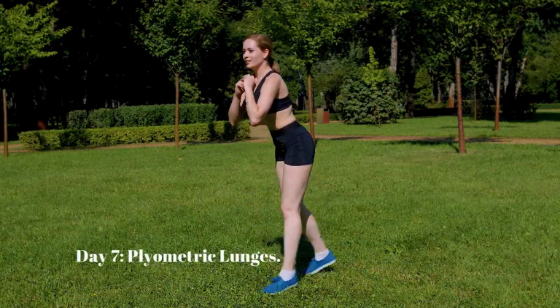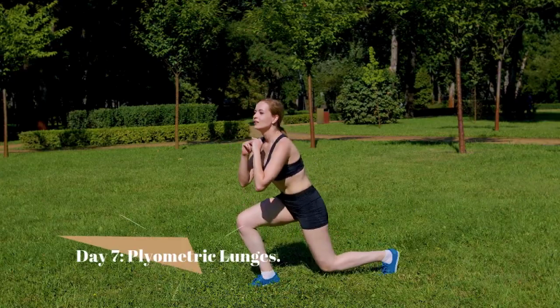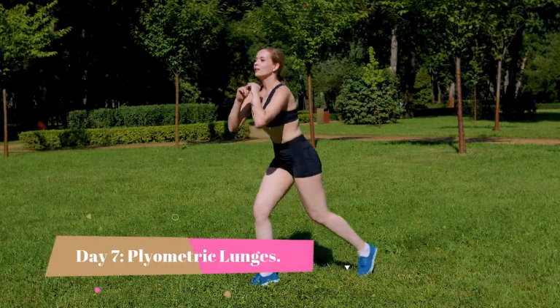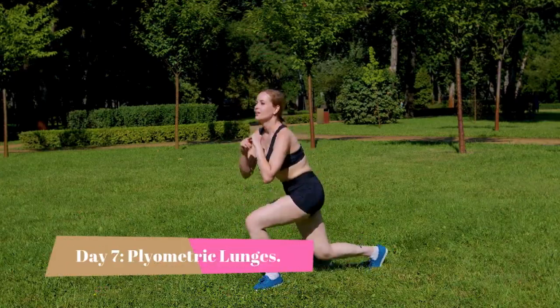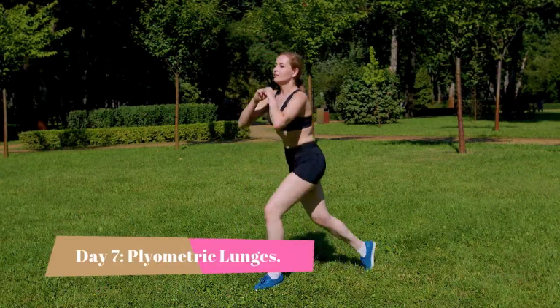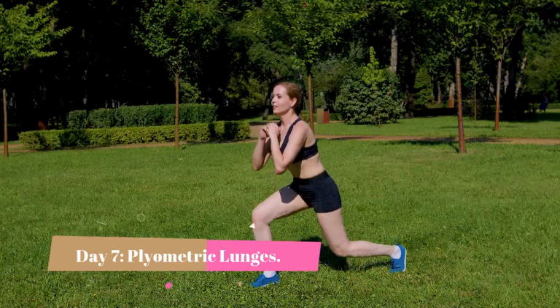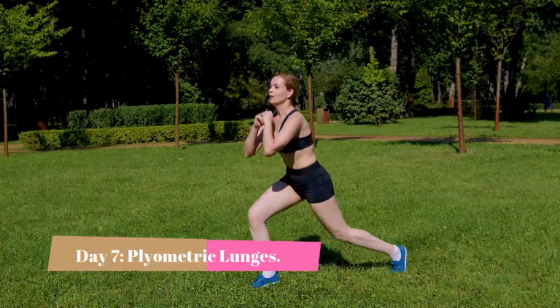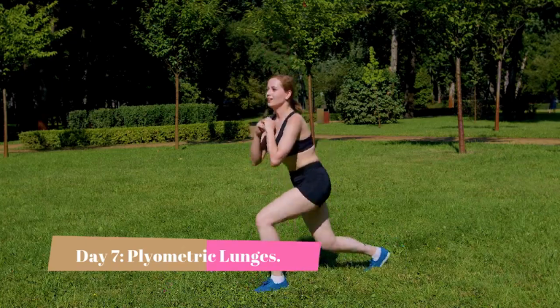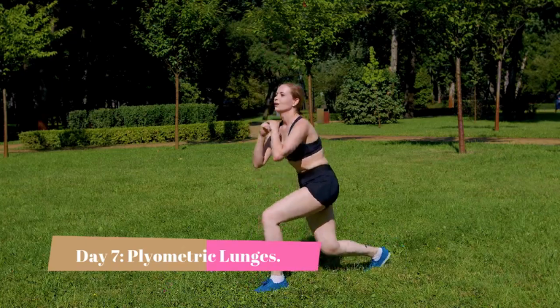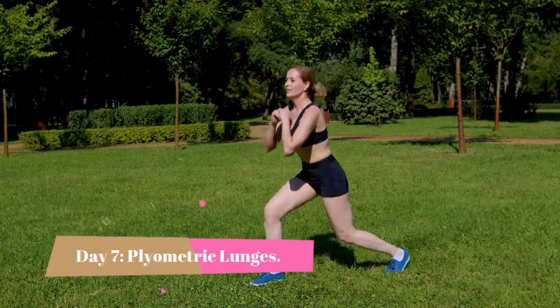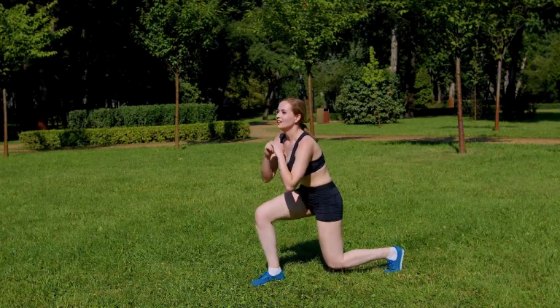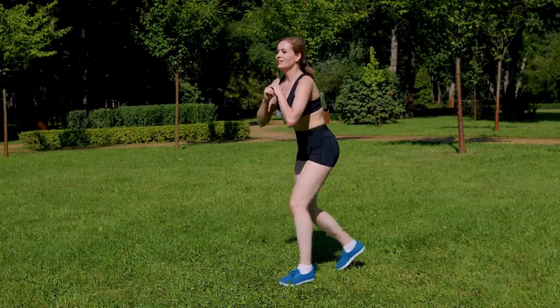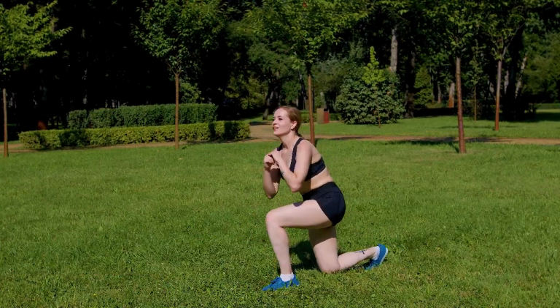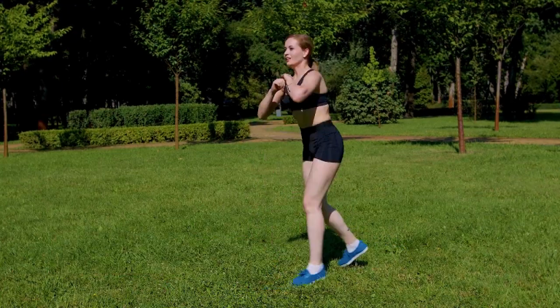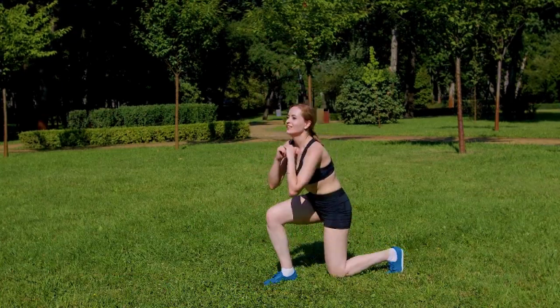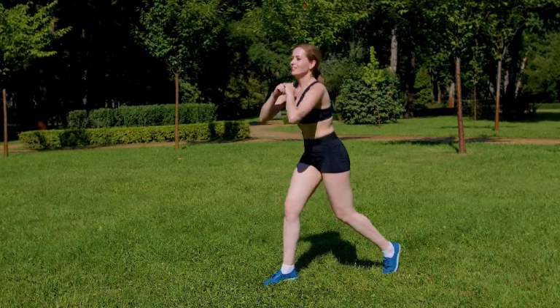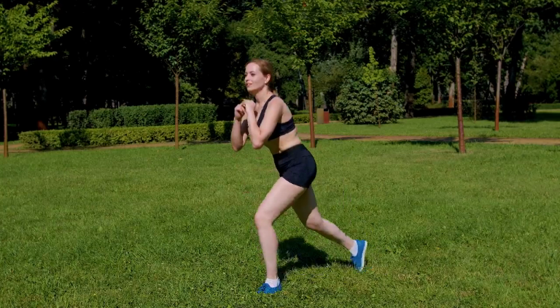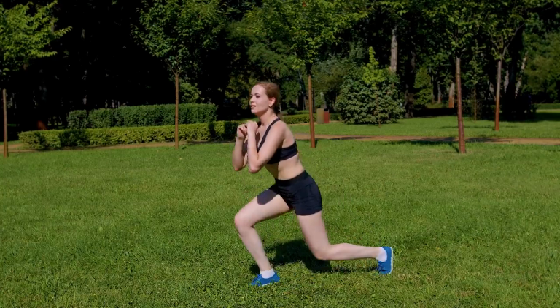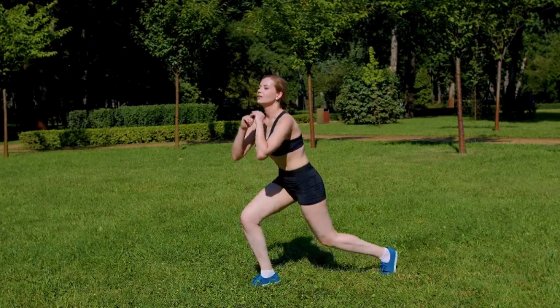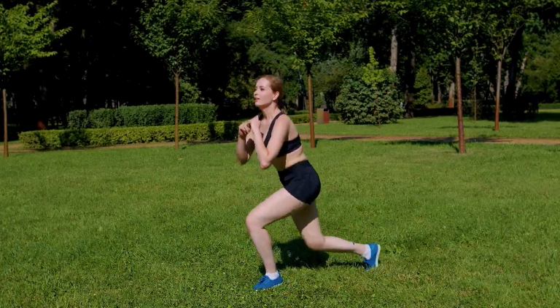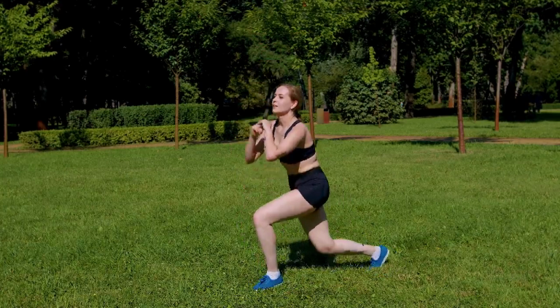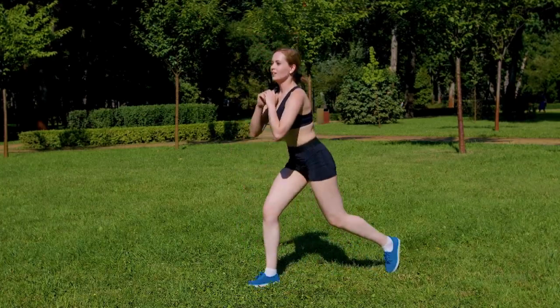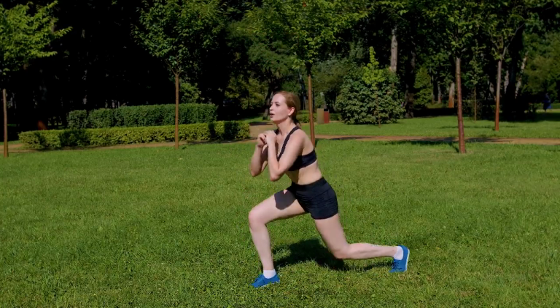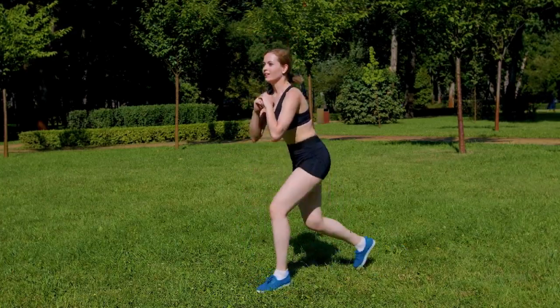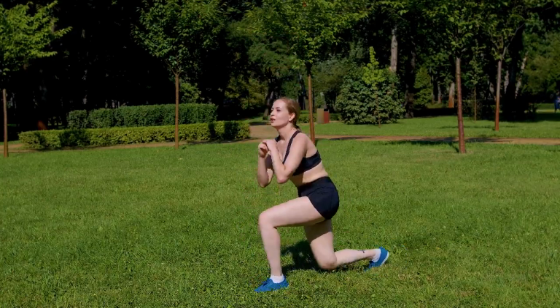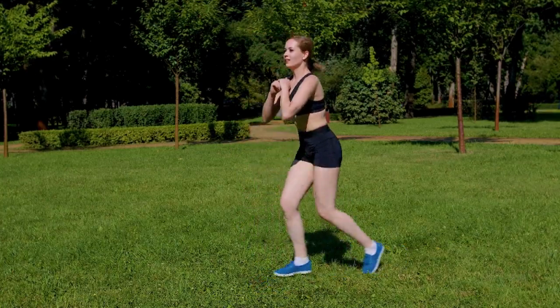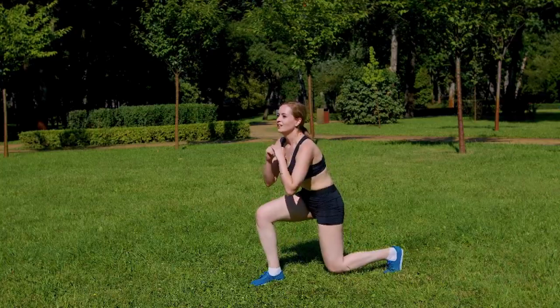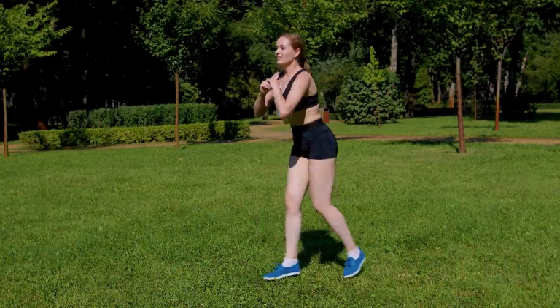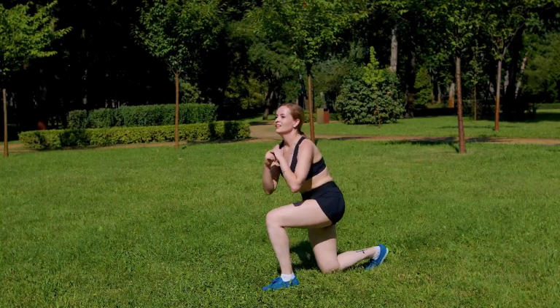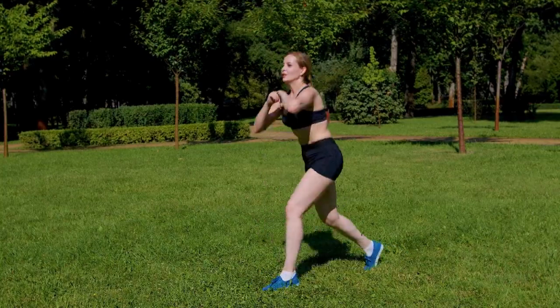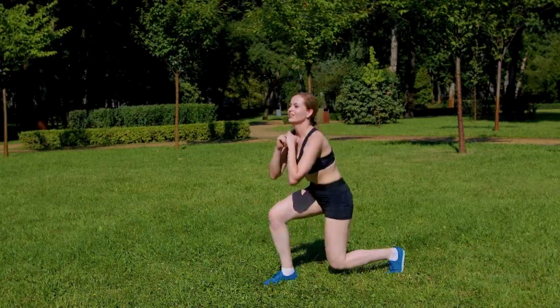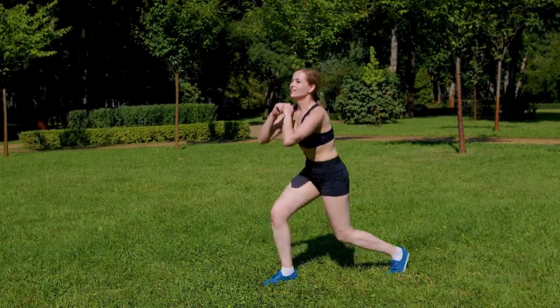Day 7. Last but not least, challenge yourself with some plyometric lunges. Start in a lunge position, then jump and switch legs in mid-air, landing softly in the opposite lunge. Repeat this exercise 10 times per leg.